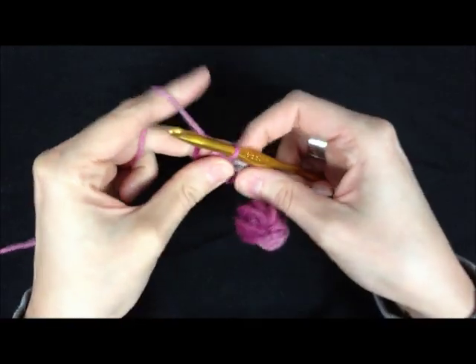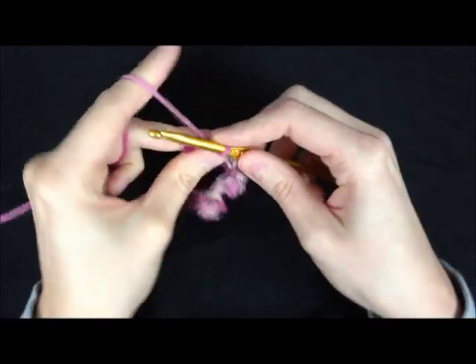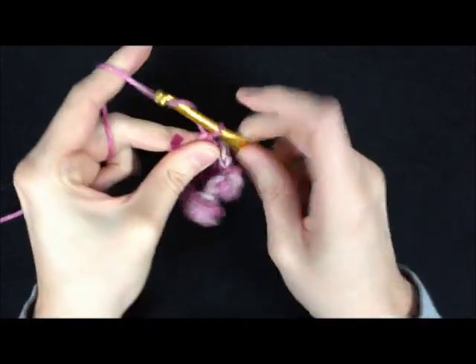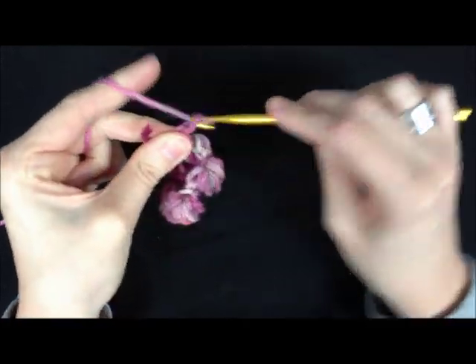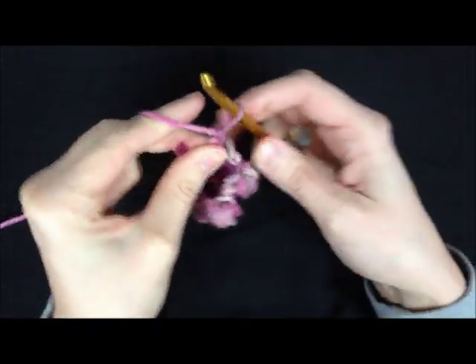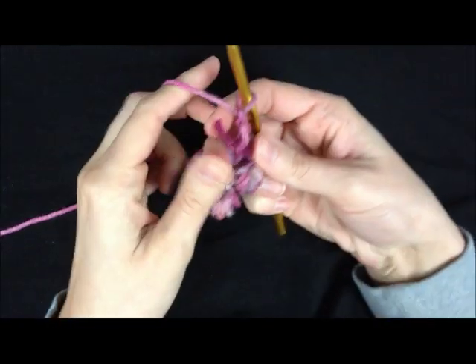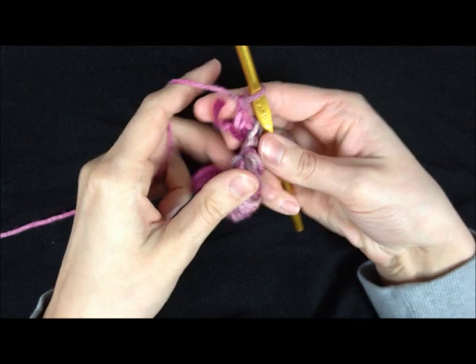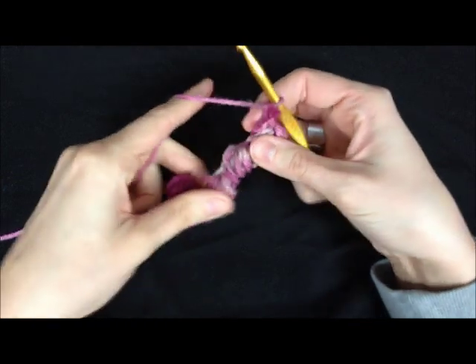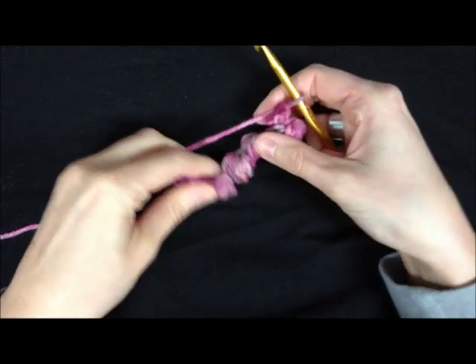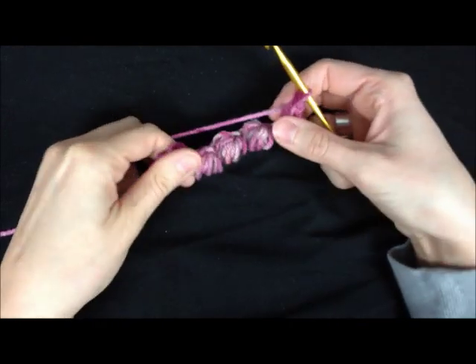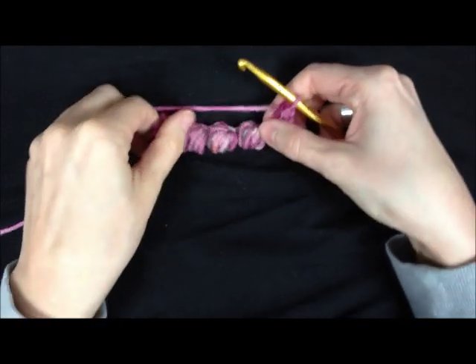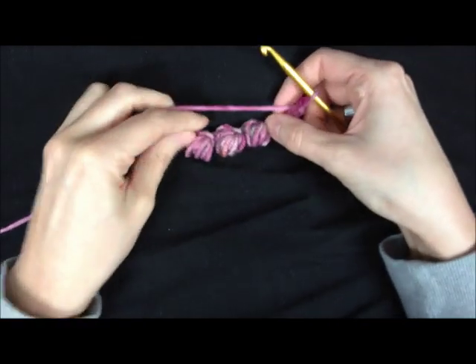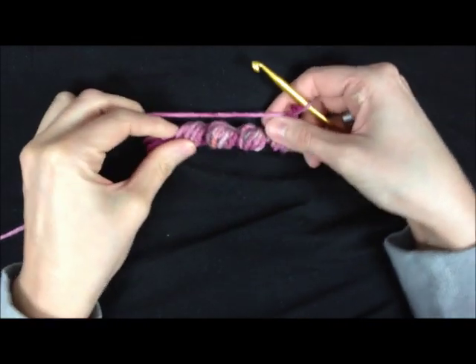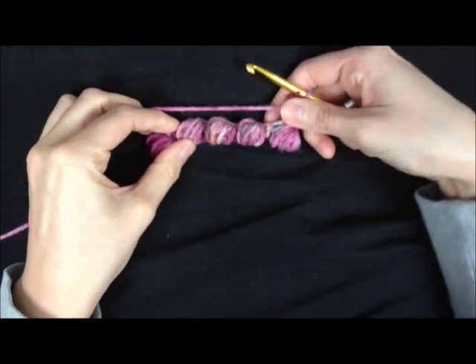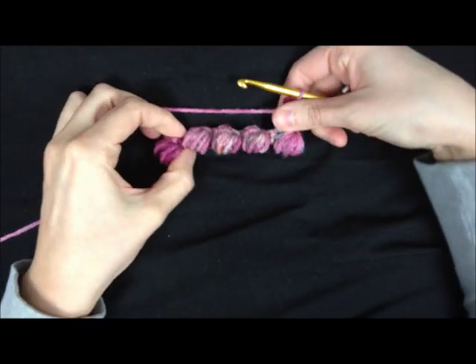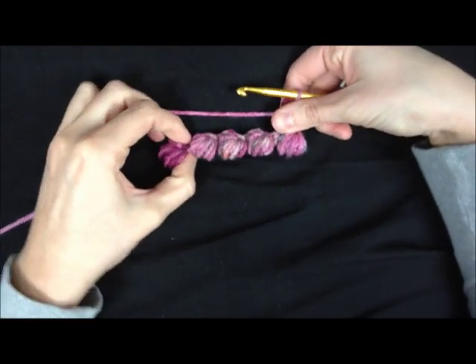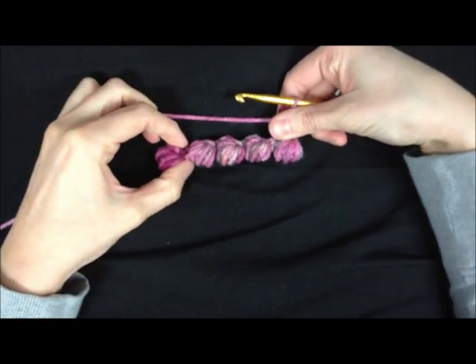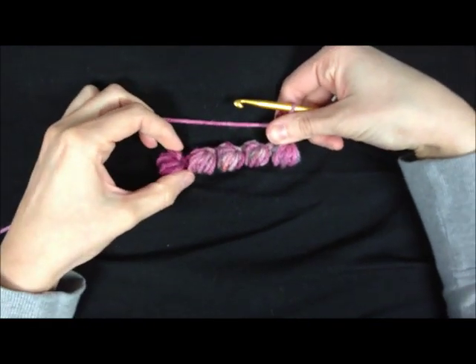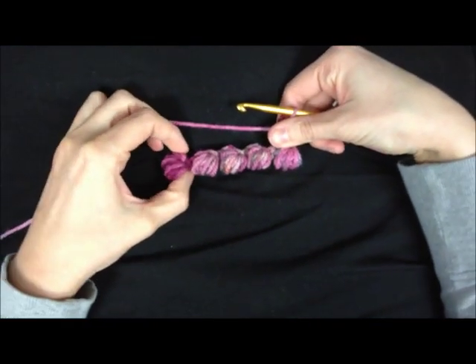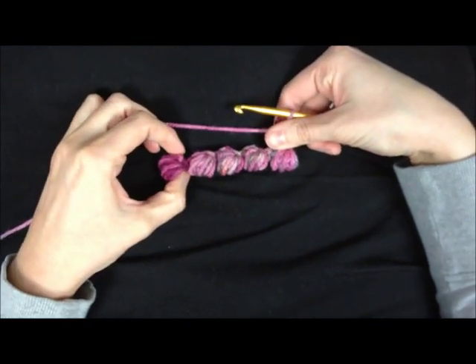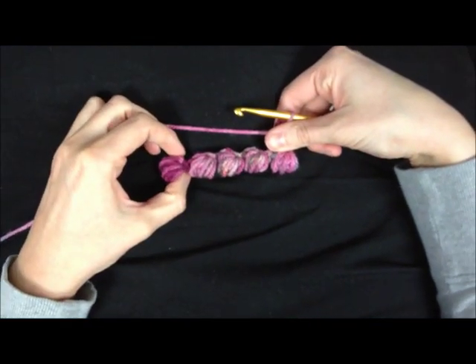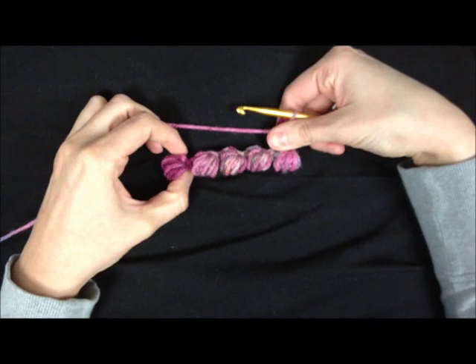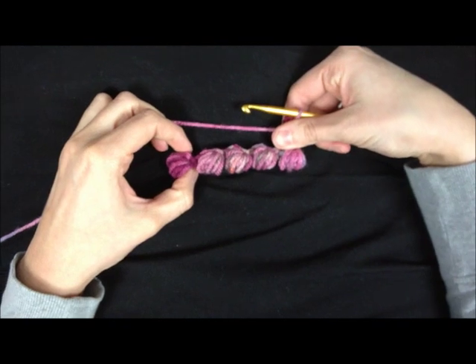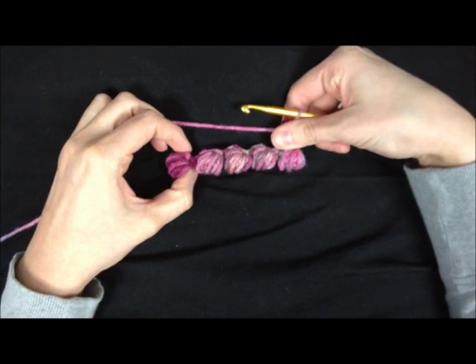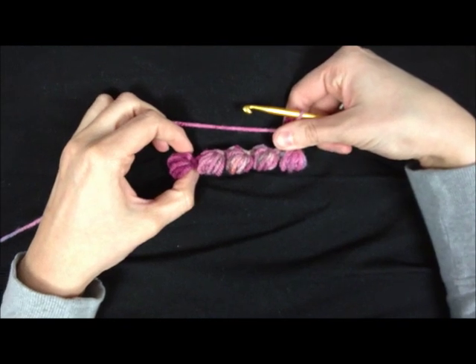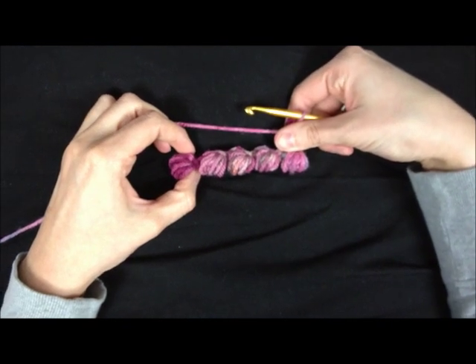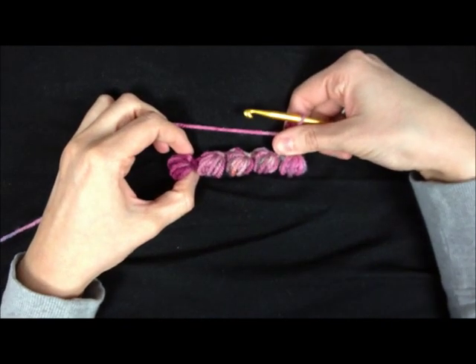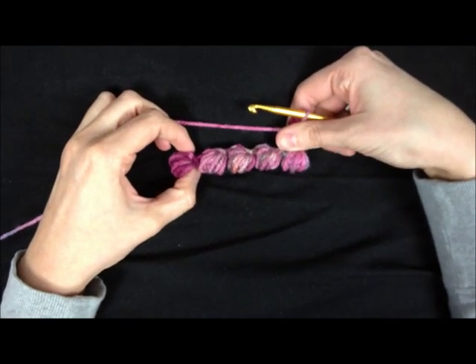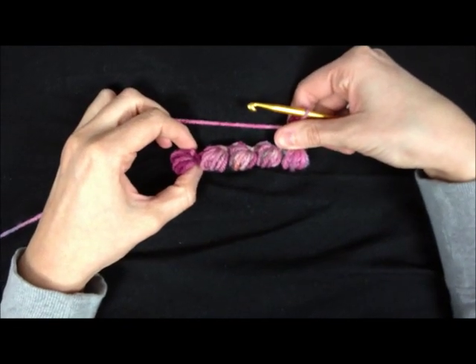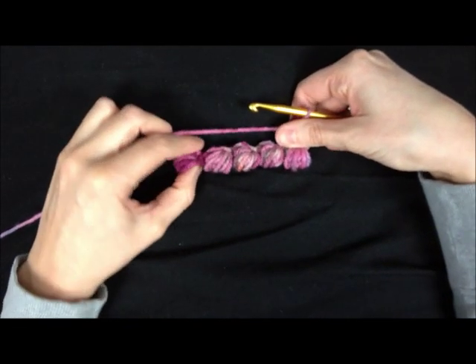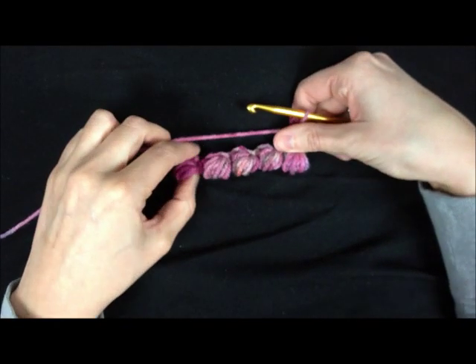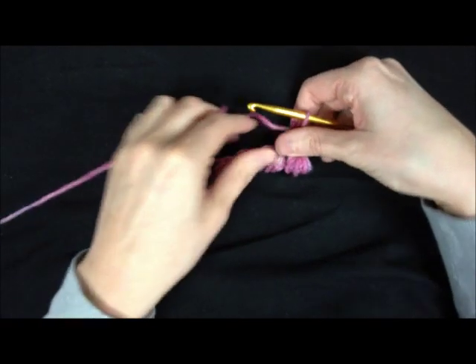Then you're going to want to chain 1 and turn your work over. You can see my little line of bobble stitches here — that's what it's going to look like. It's going to curl for a while until you have some more rows on there to keep it from curling.